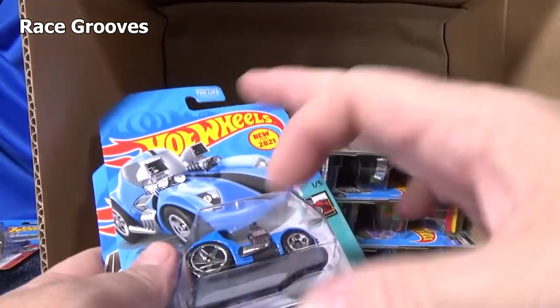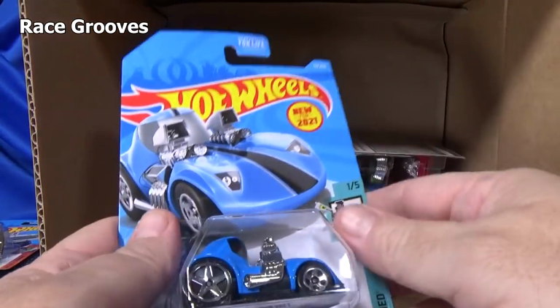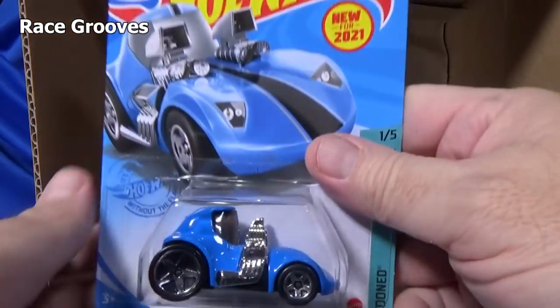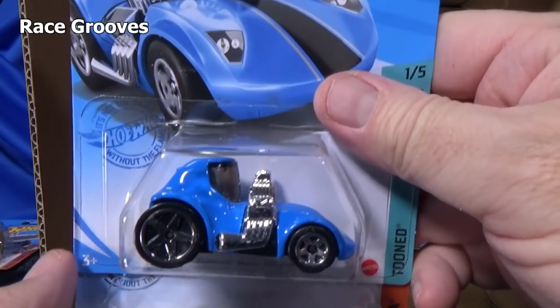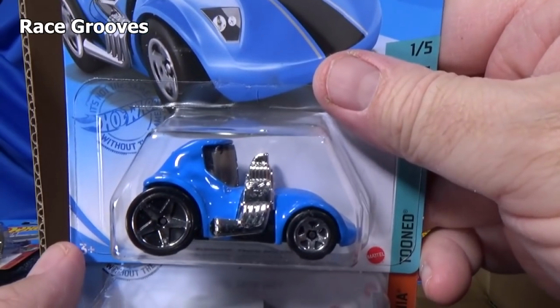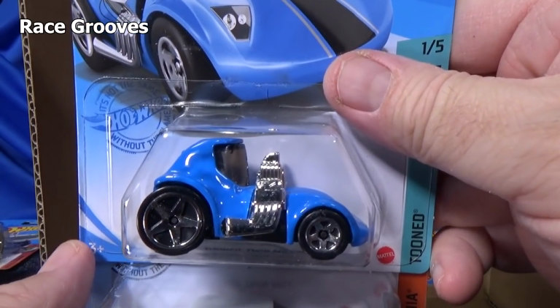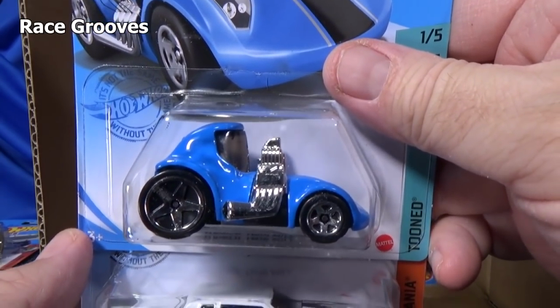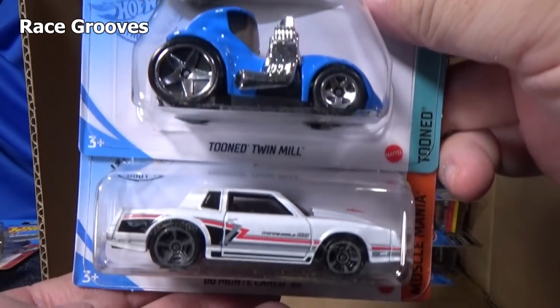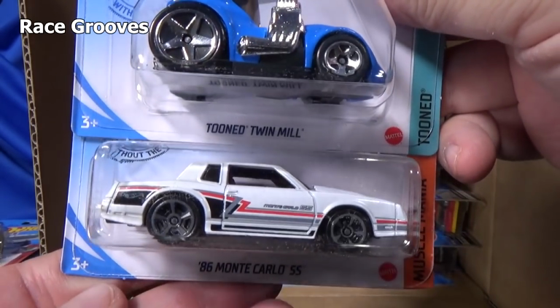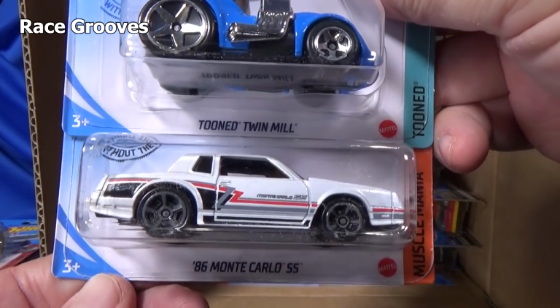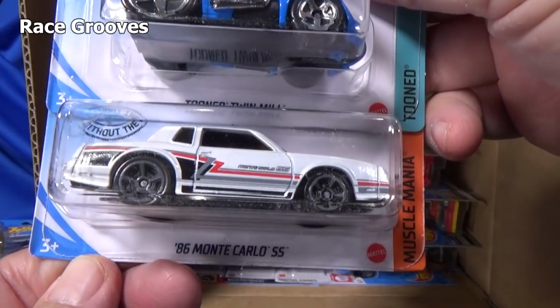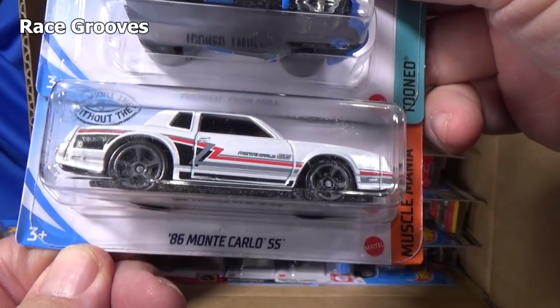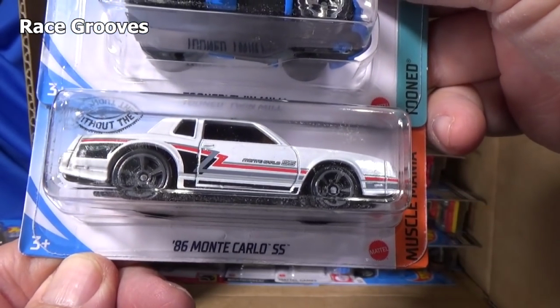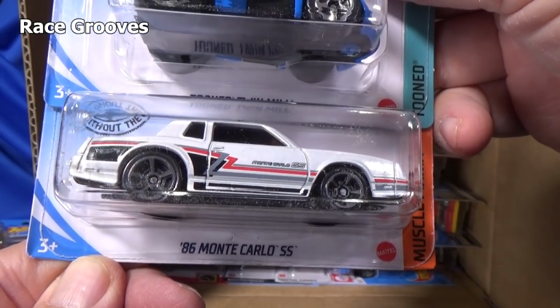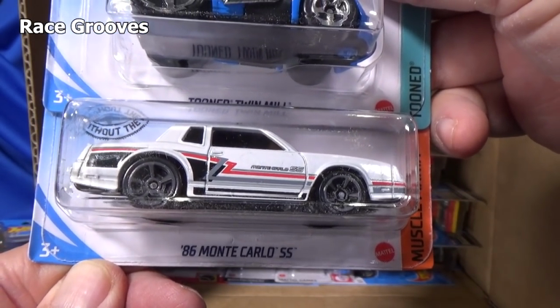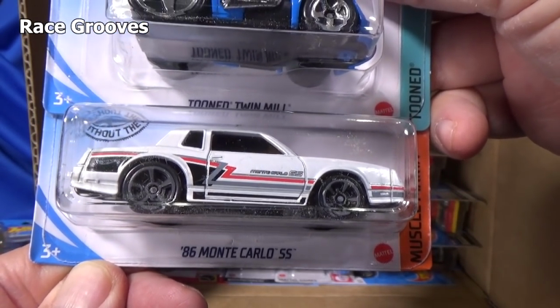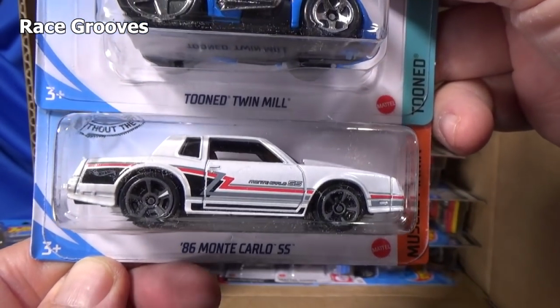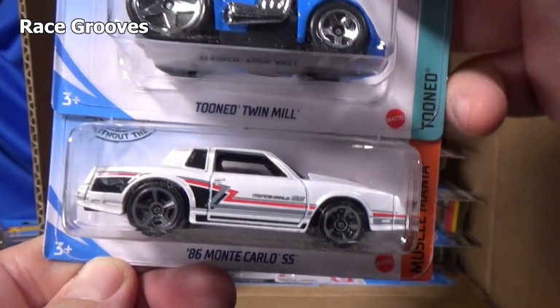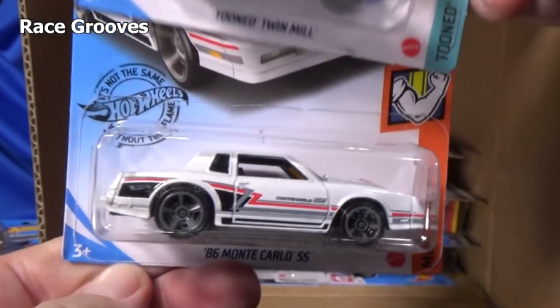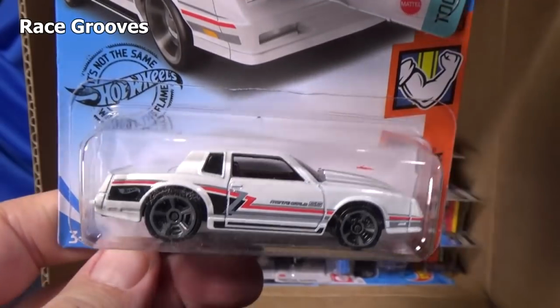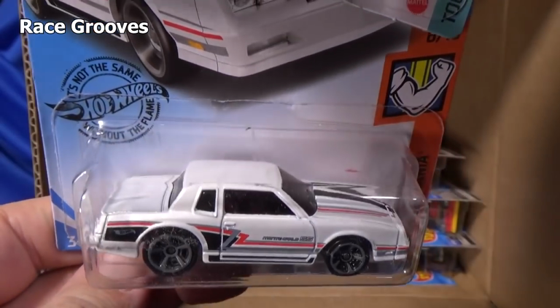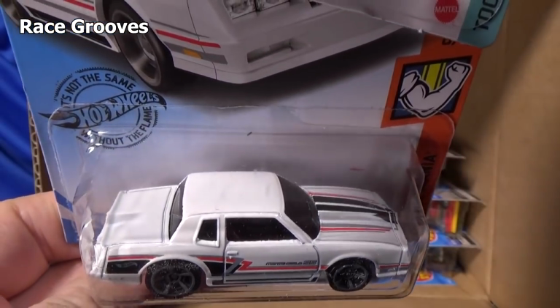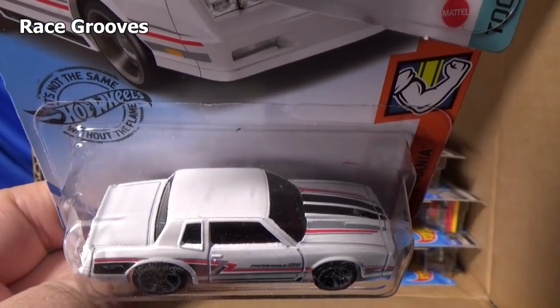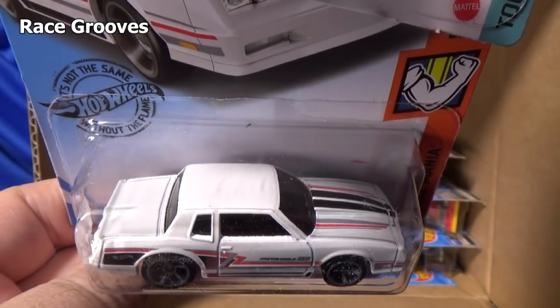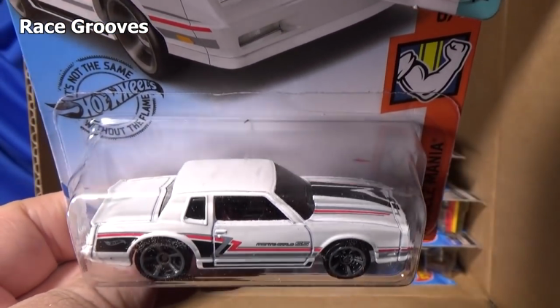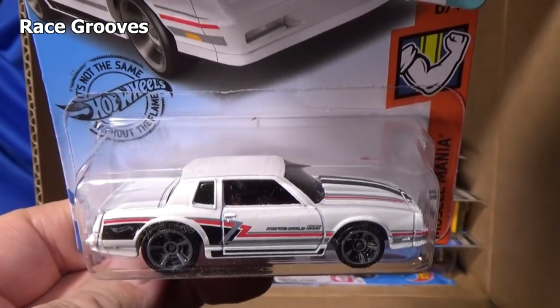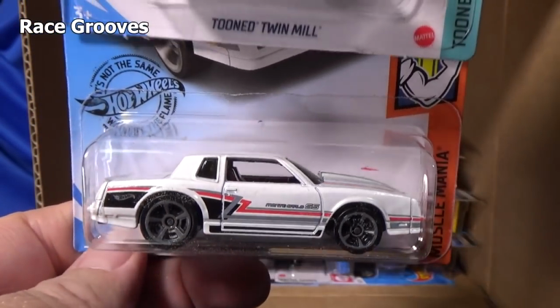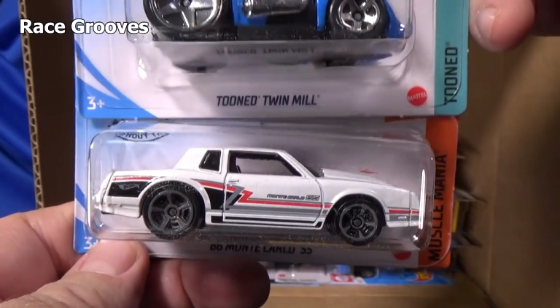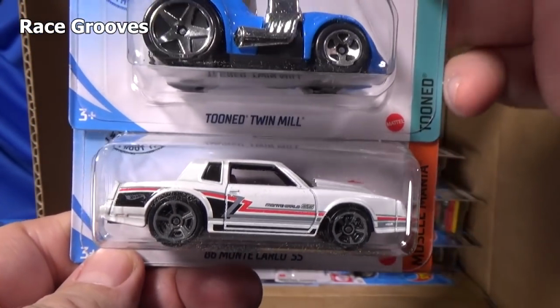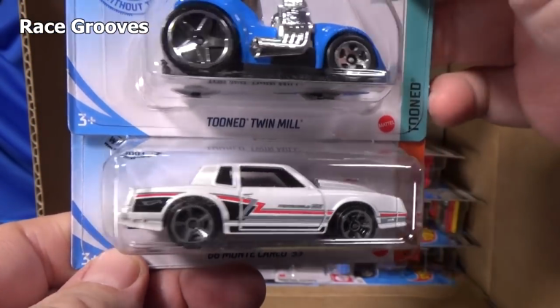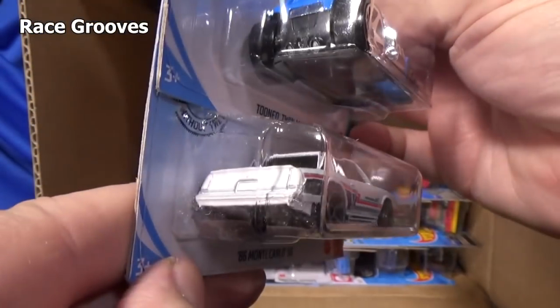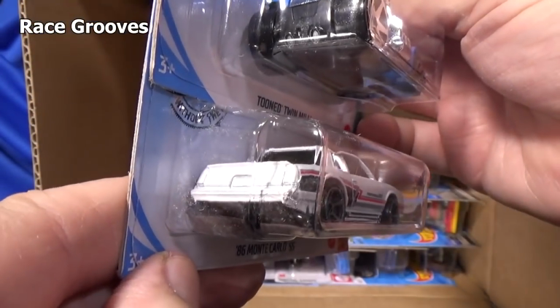Another Twin Mill — Tuned Twin Mill. And the '86 Monte Carlo SS, graphics on the top and side.